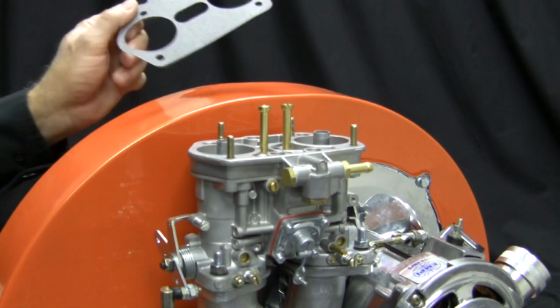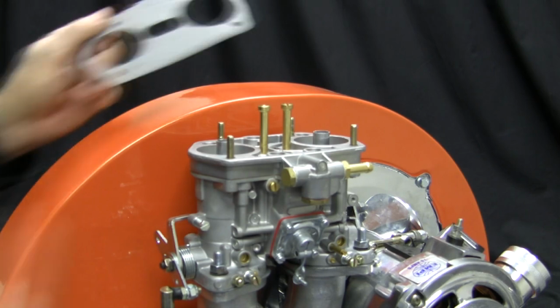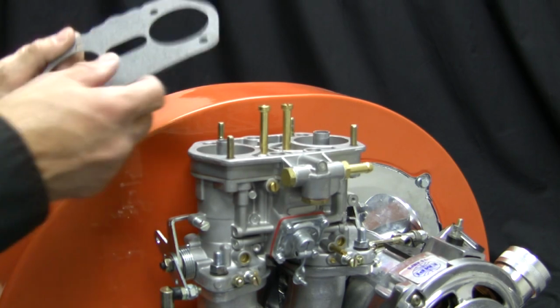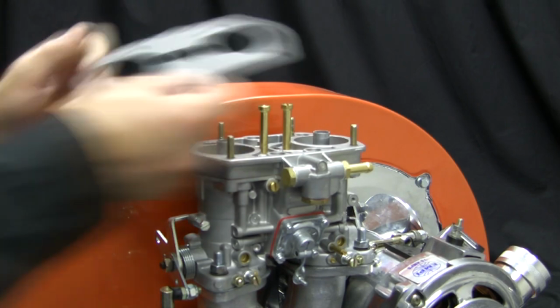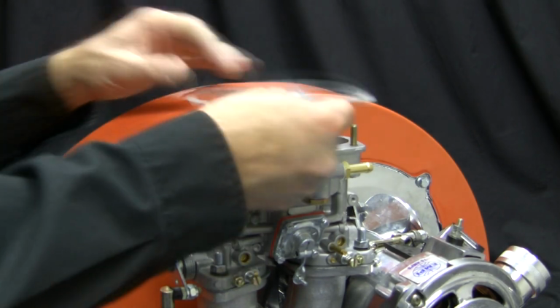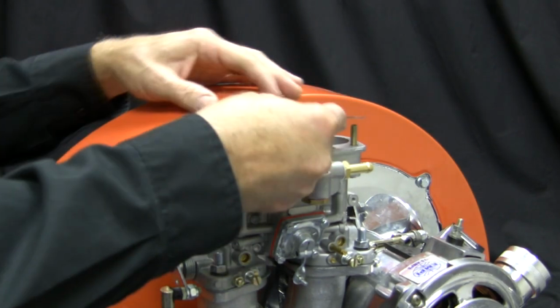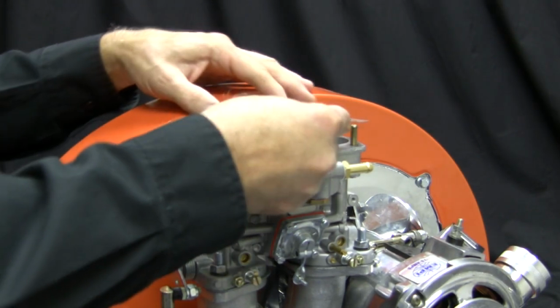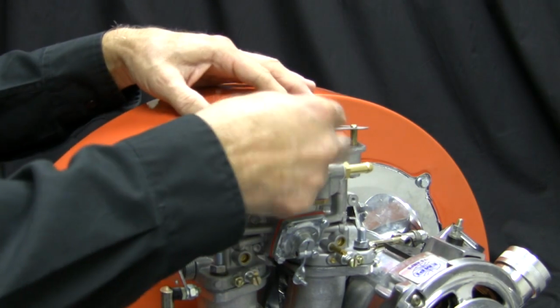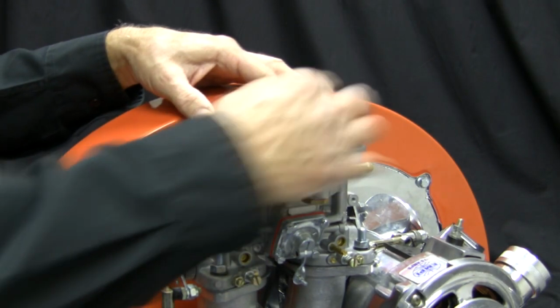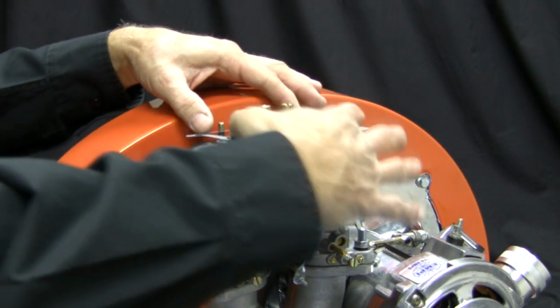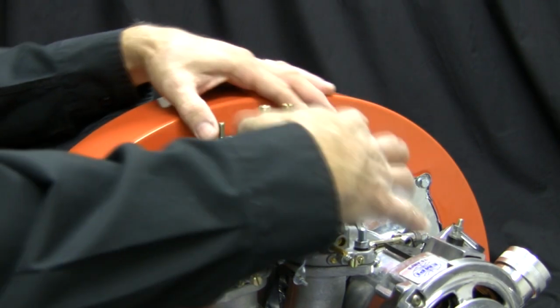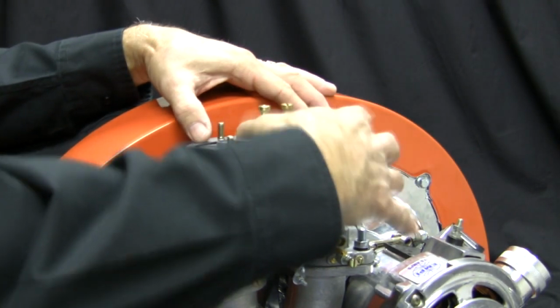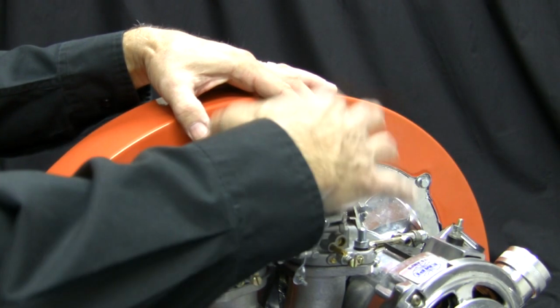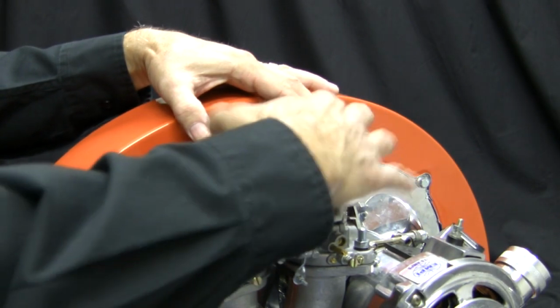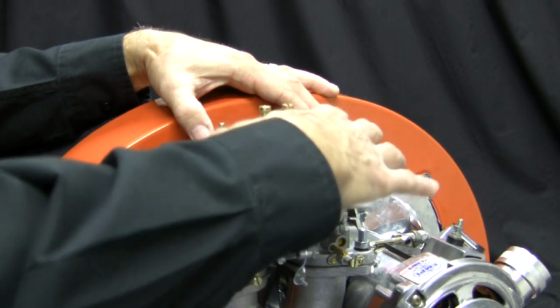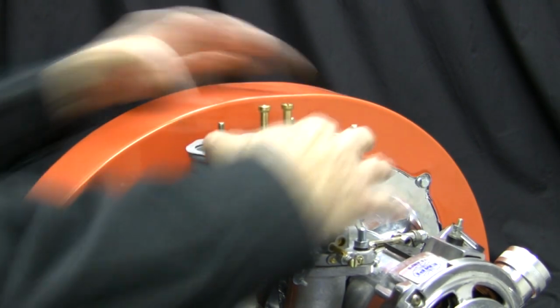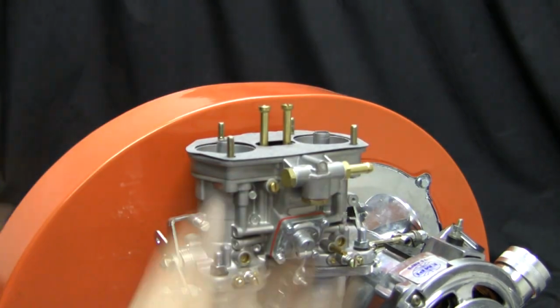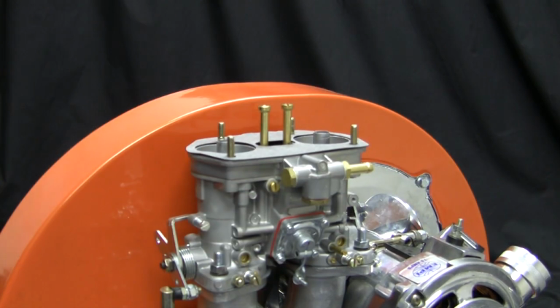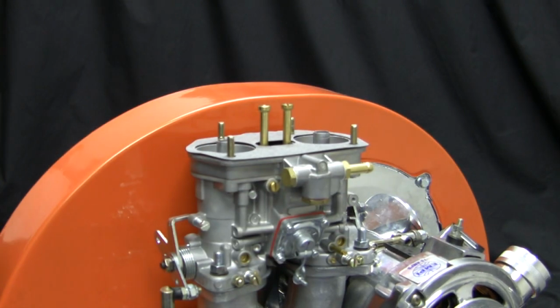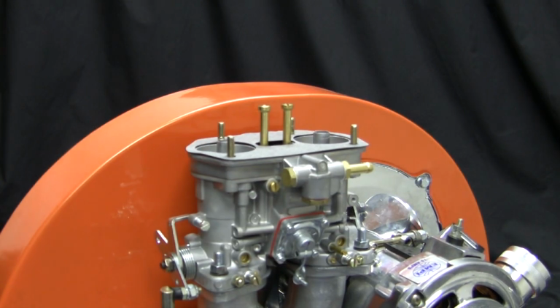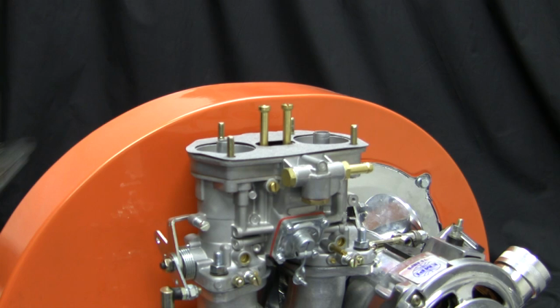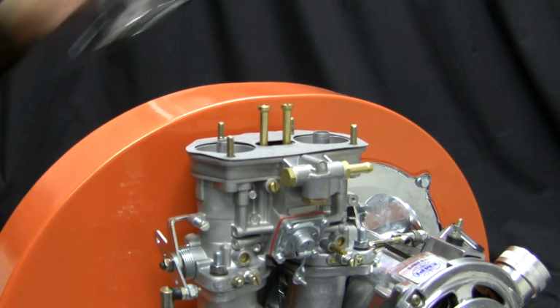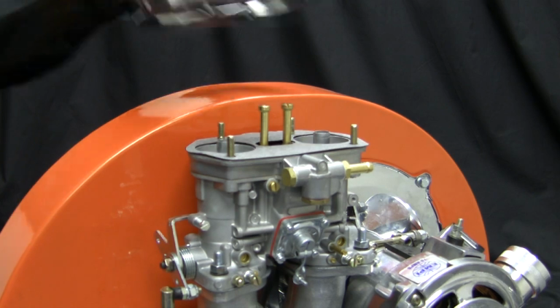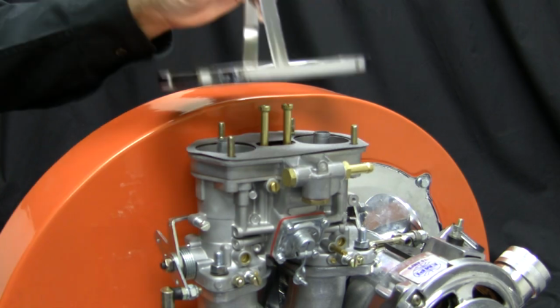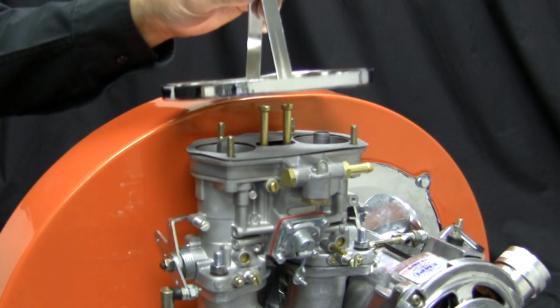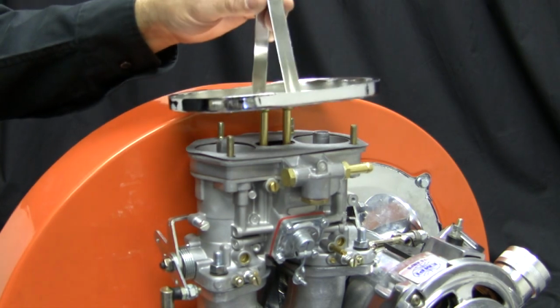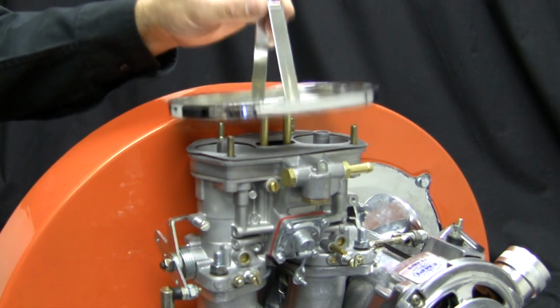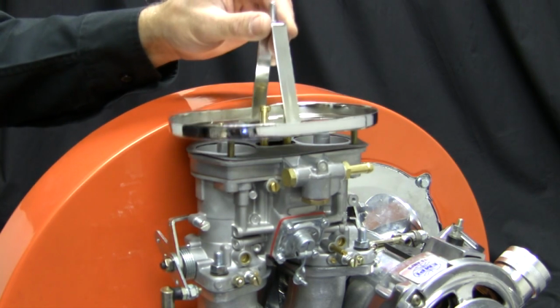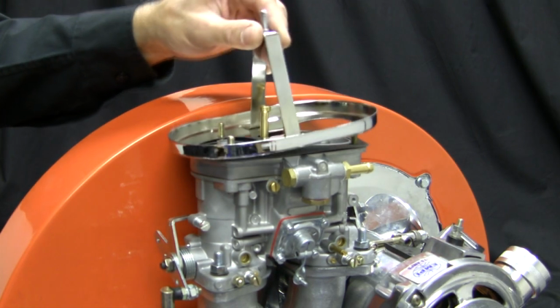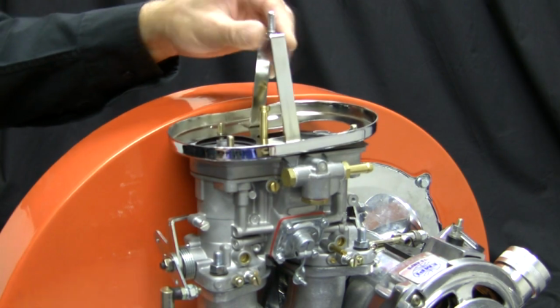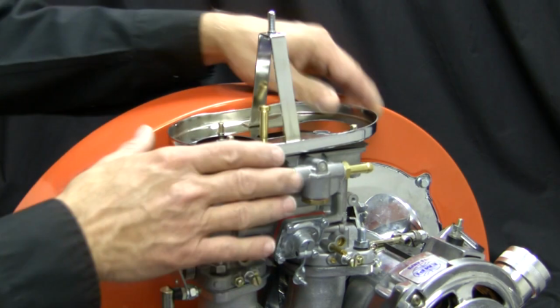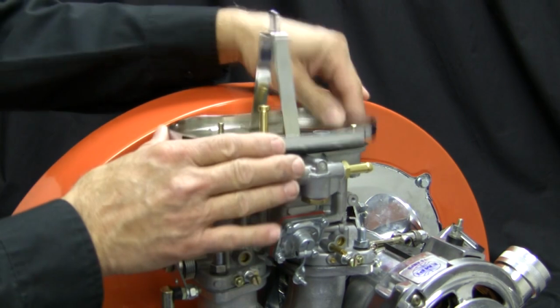Install the air cleaner gasket, base, and velocity stacks using the nuts and spring washers provided, then torque to spec.